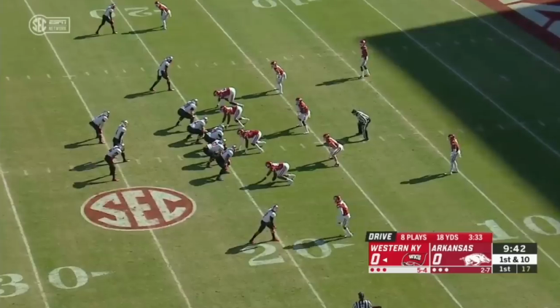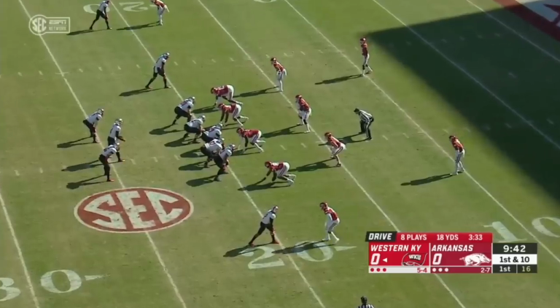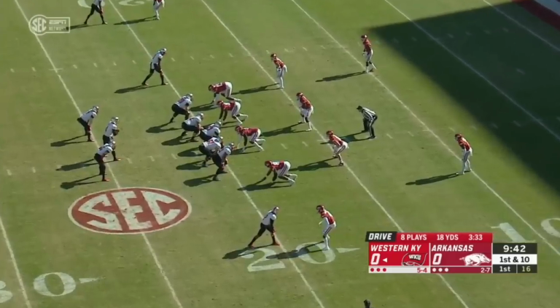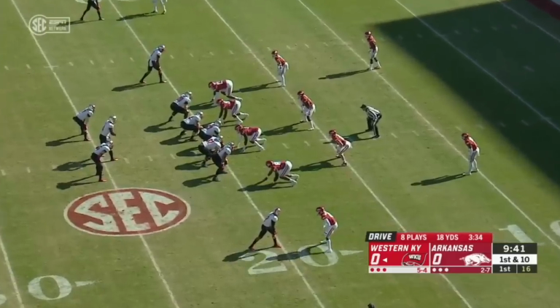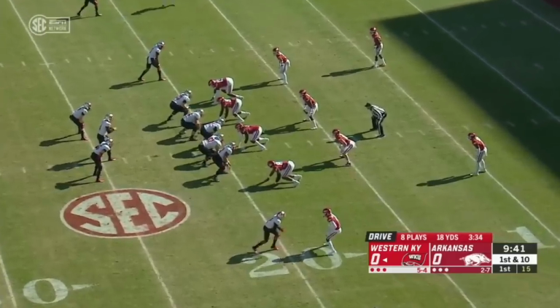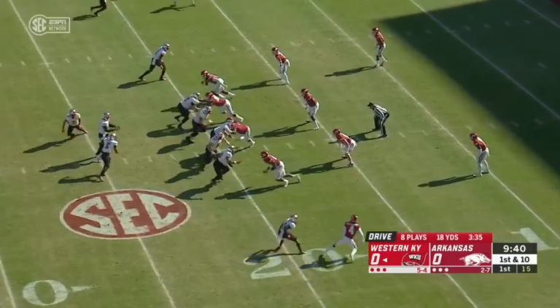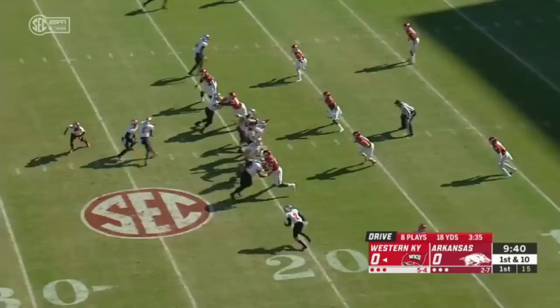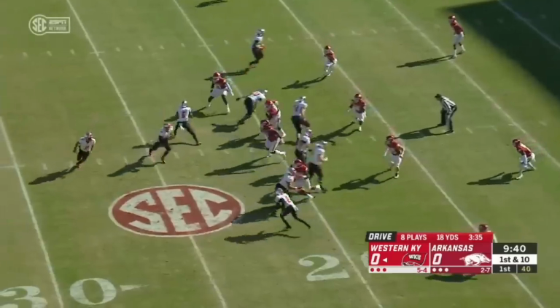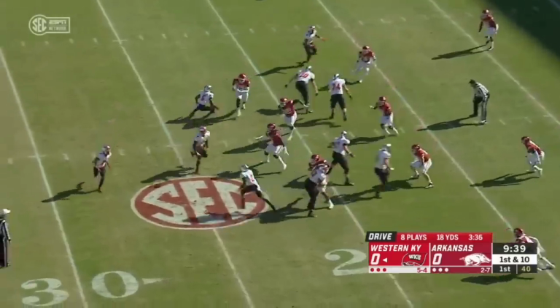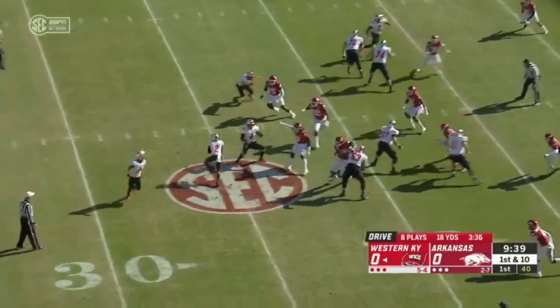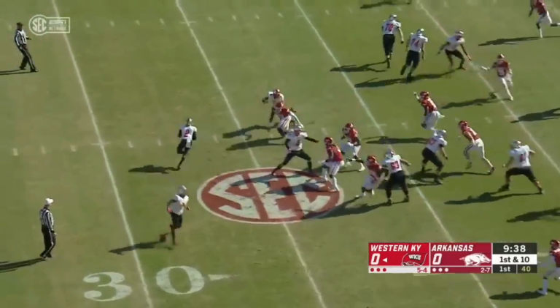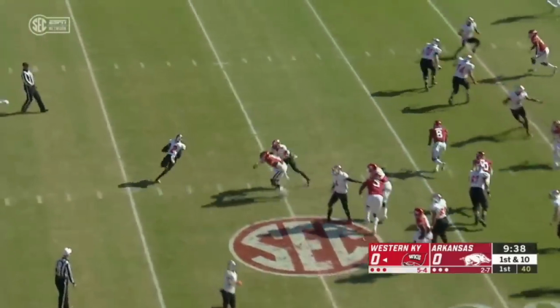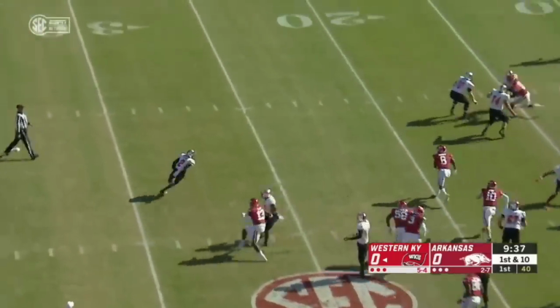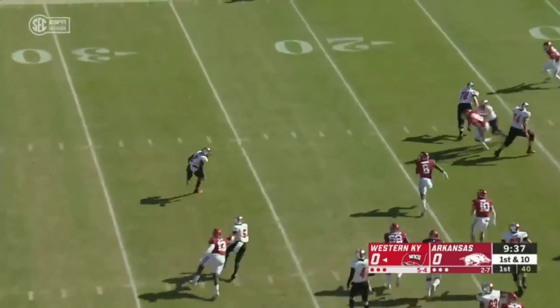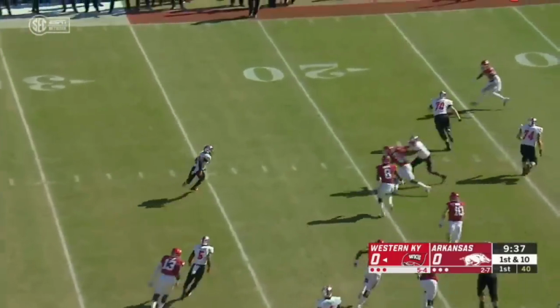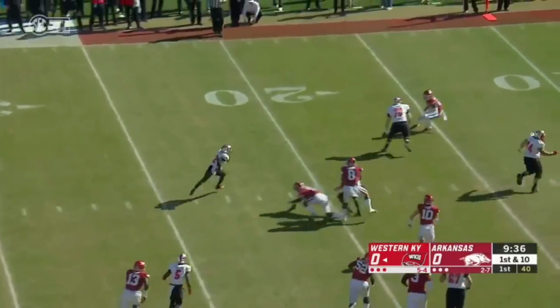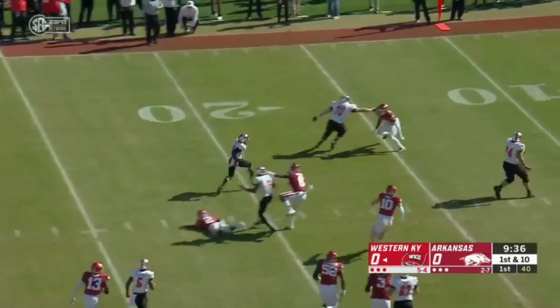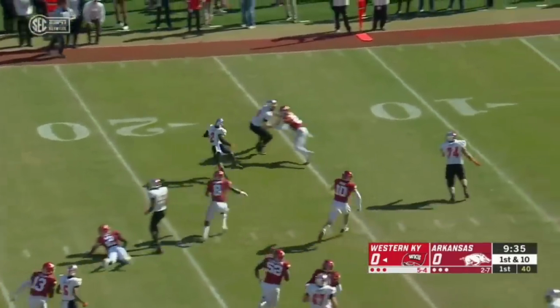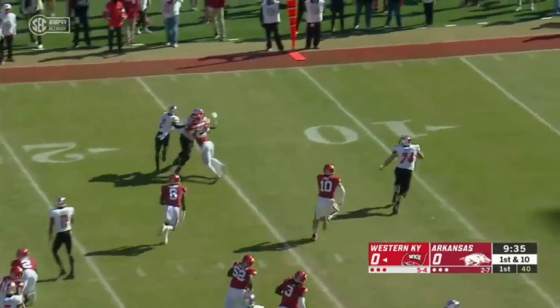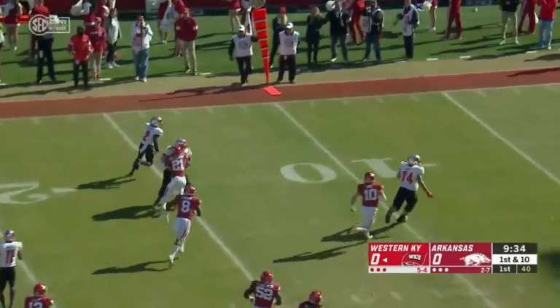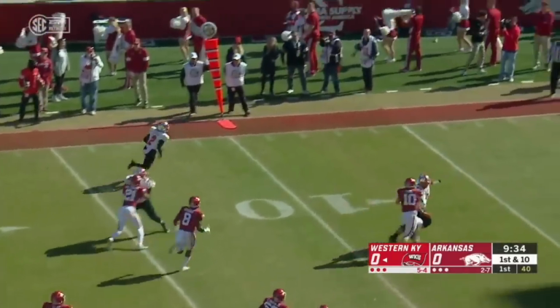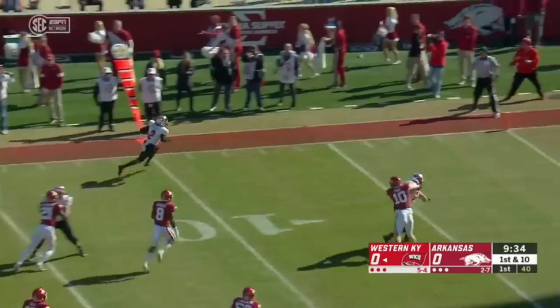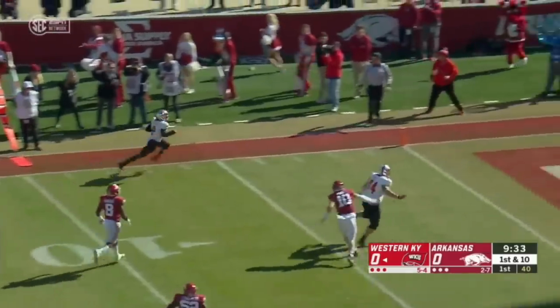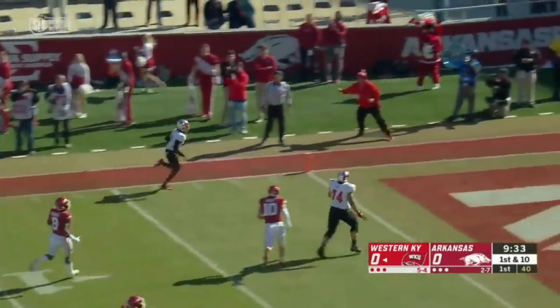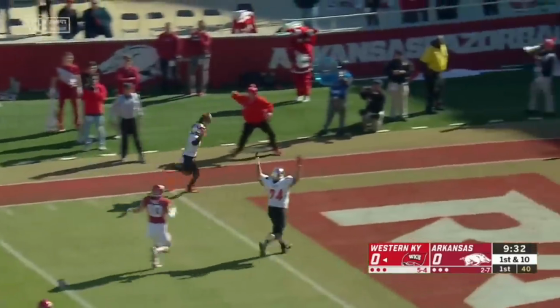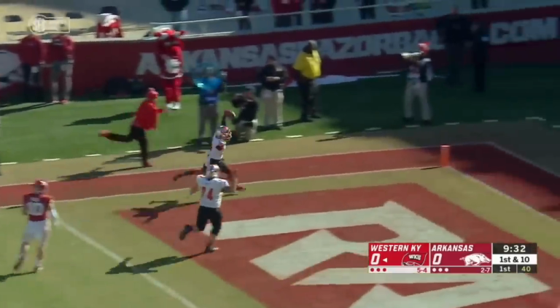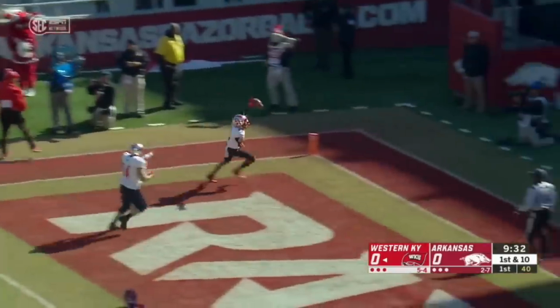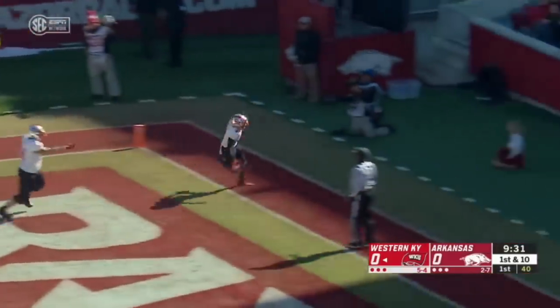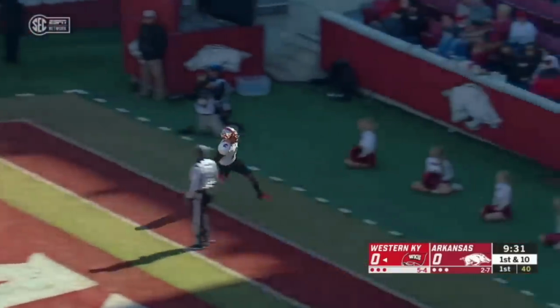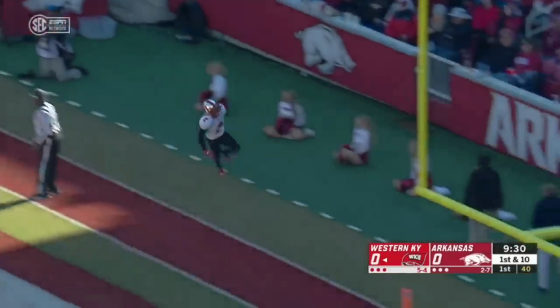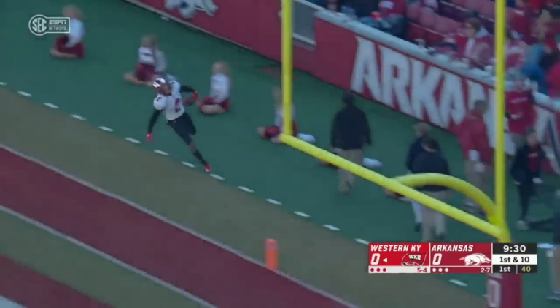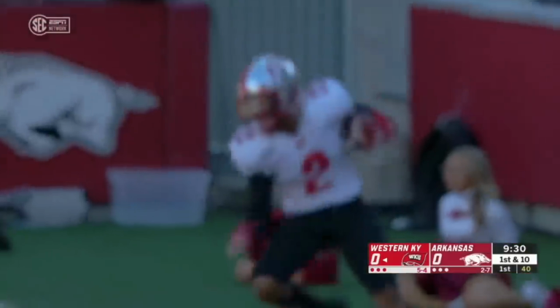Two weeks ago against the Thundering Herd of Marshall, here's a little trickeration, and it's Jacquez Sloan with blocks in front all the way to the end zone — 19 yards, touchdown.